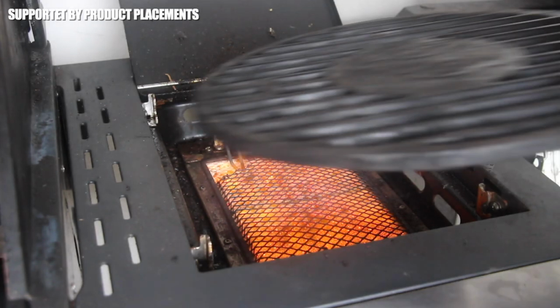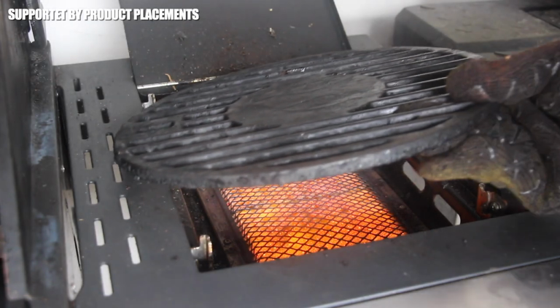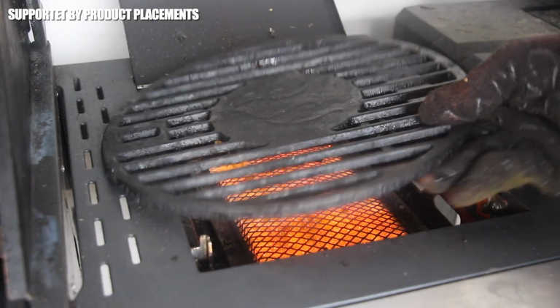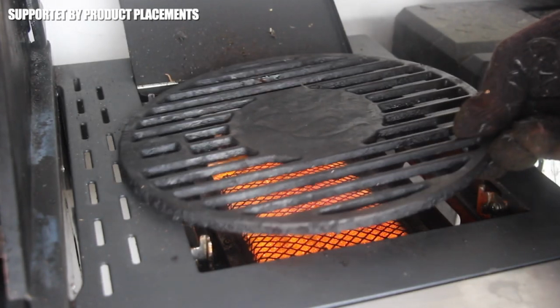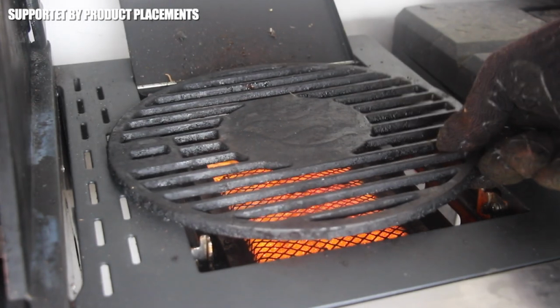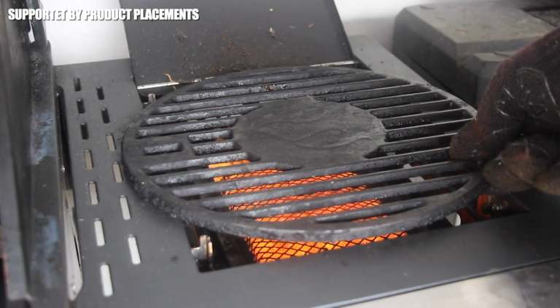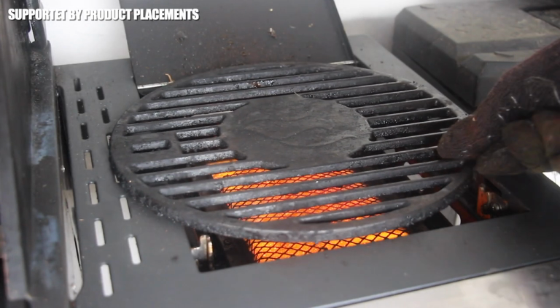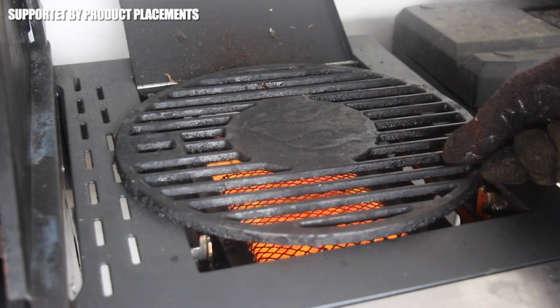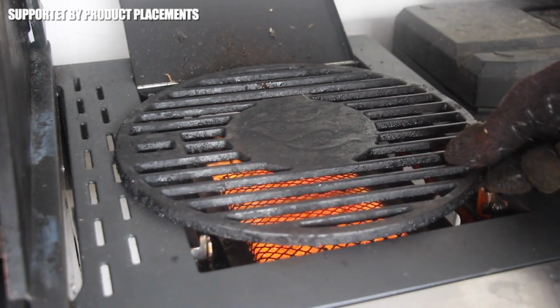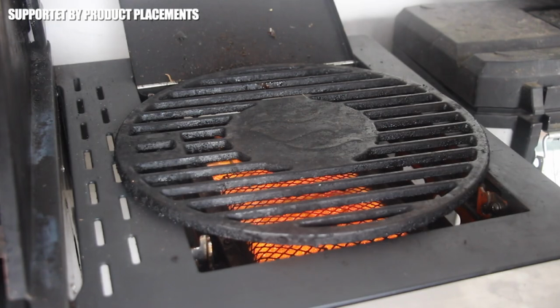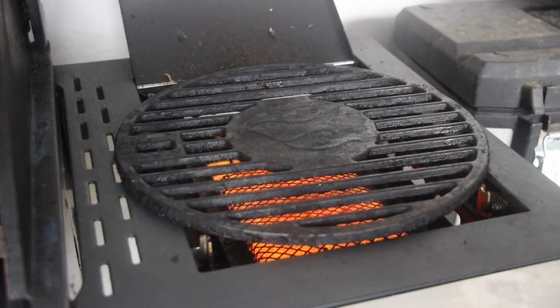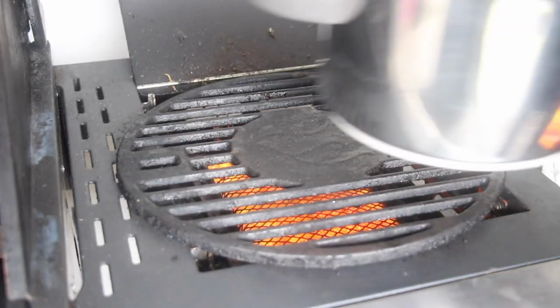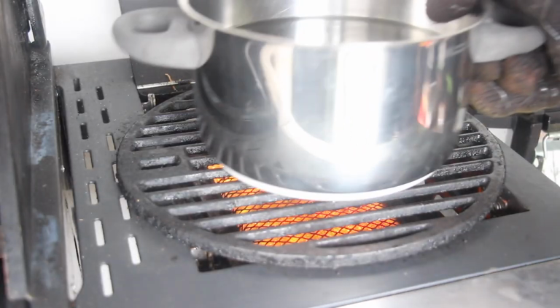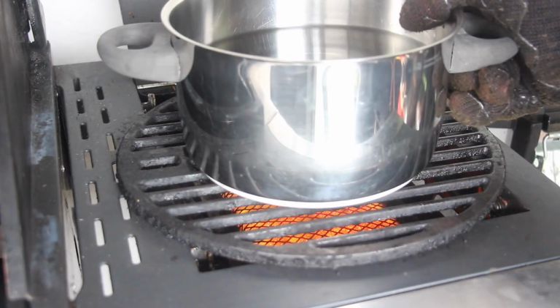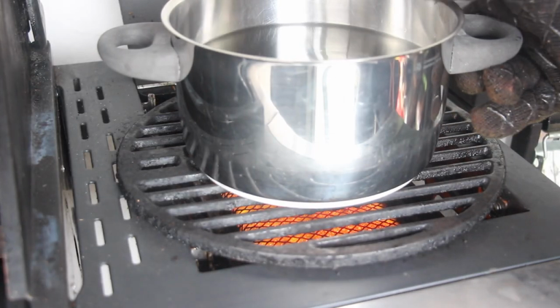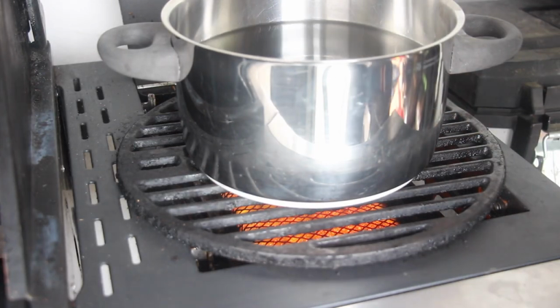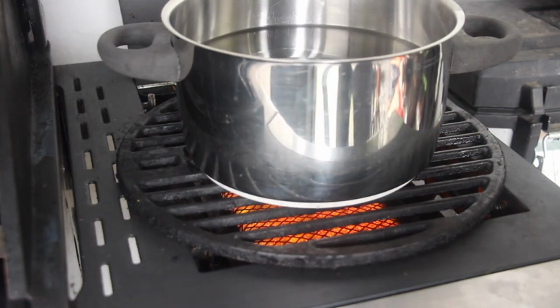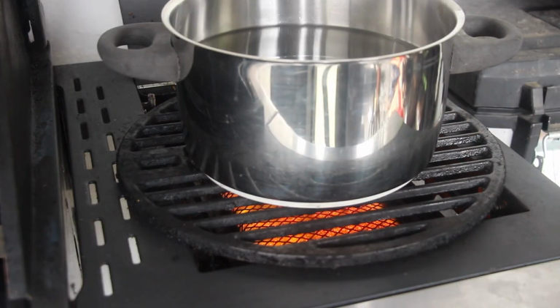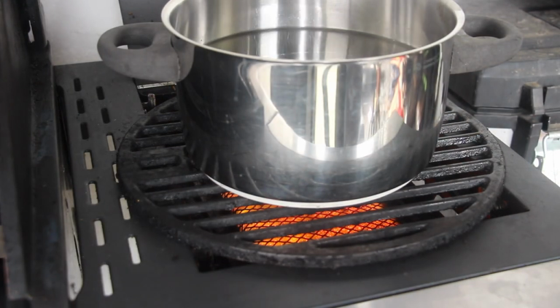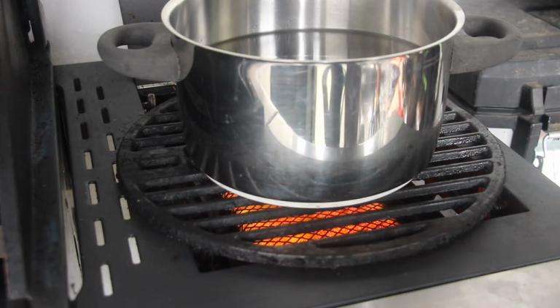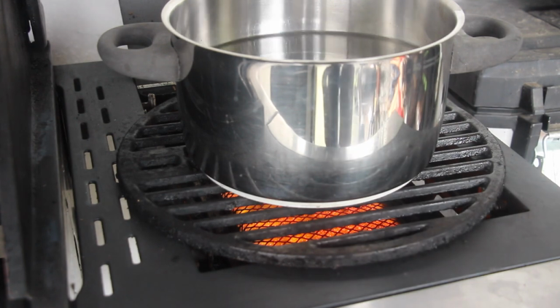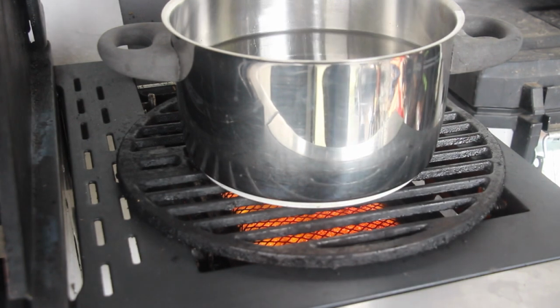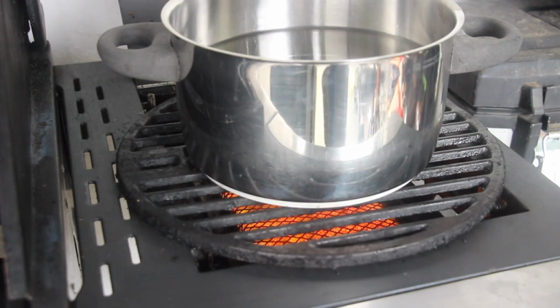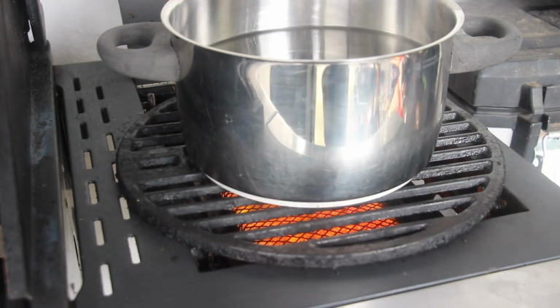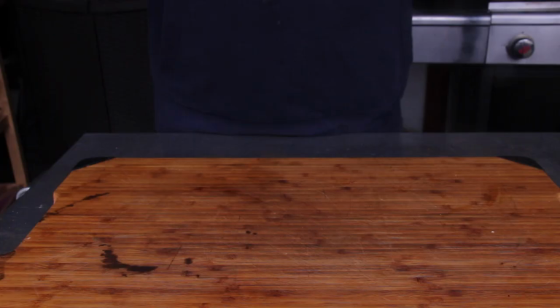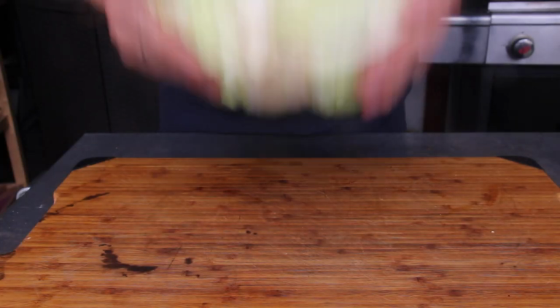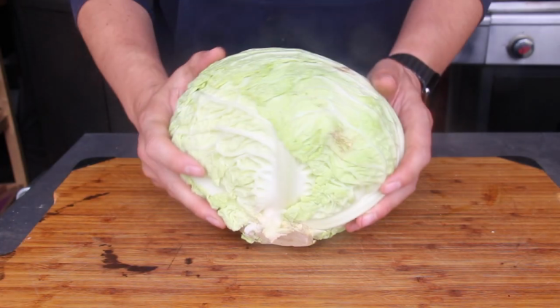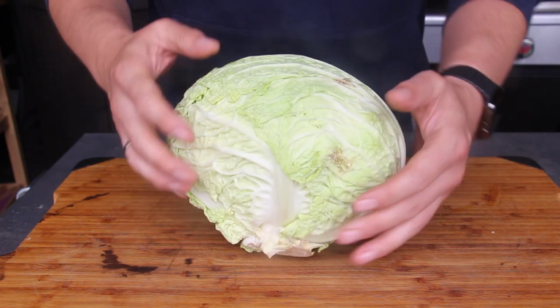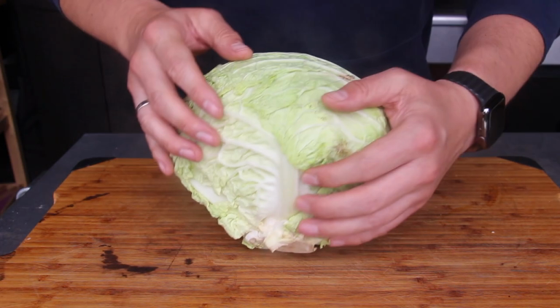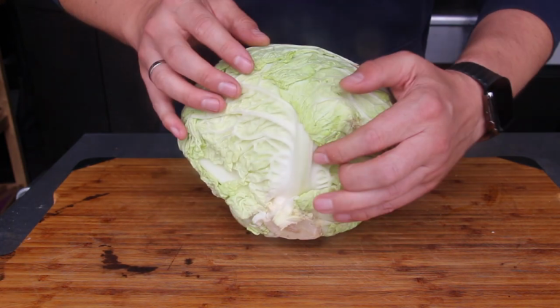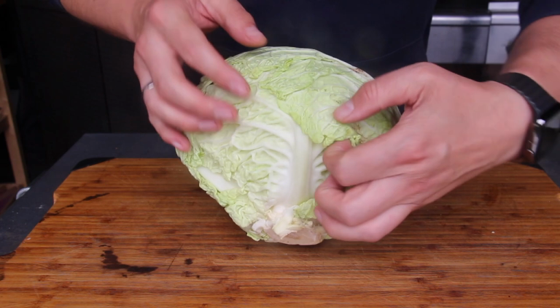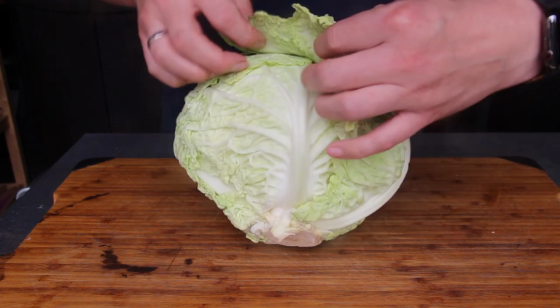Let's get started with heating up the infrared cooking zone of my Landman Tretong Gas Grill. We are using a grill grate and a pot of water. Bring the water to a boil and in the meantime you can prepare your Cabbage Rolls.